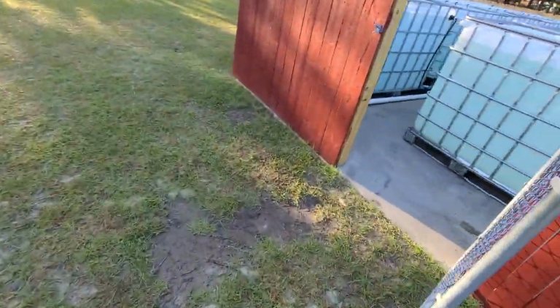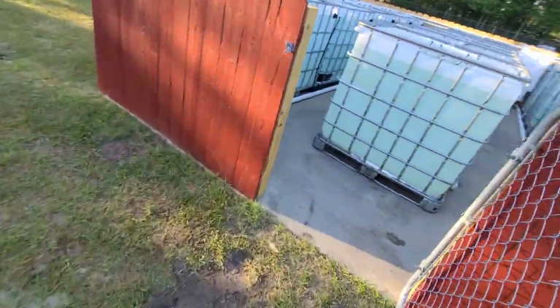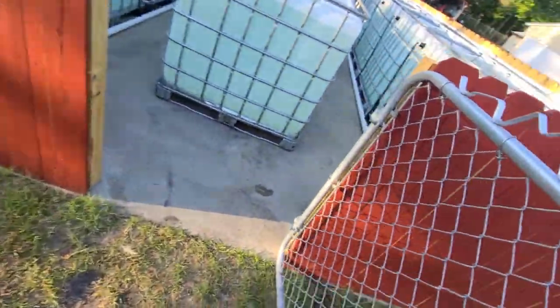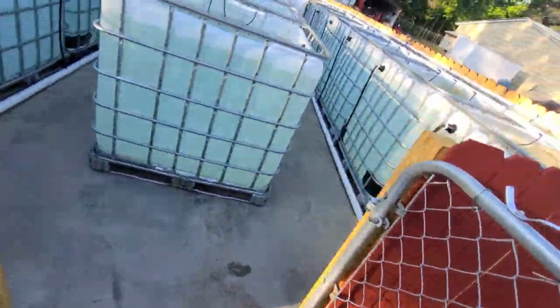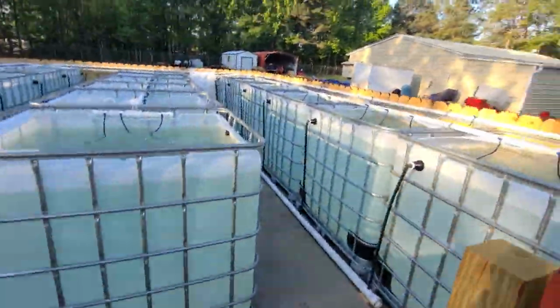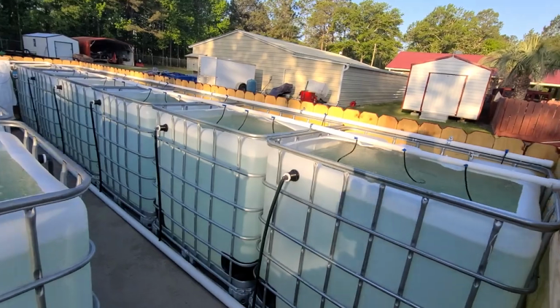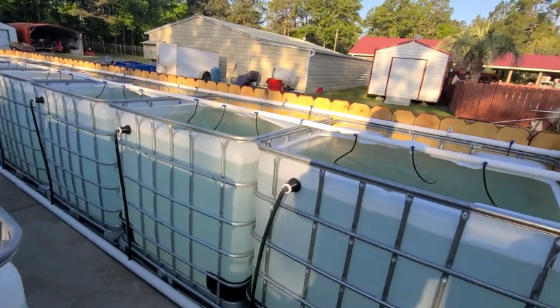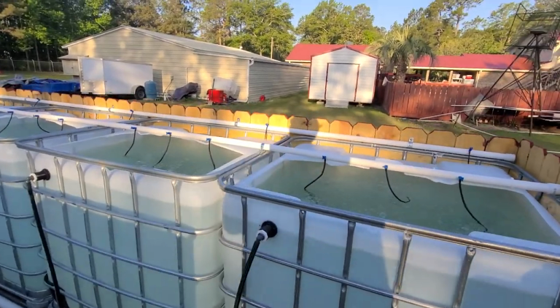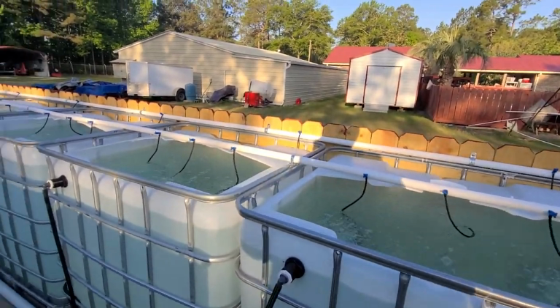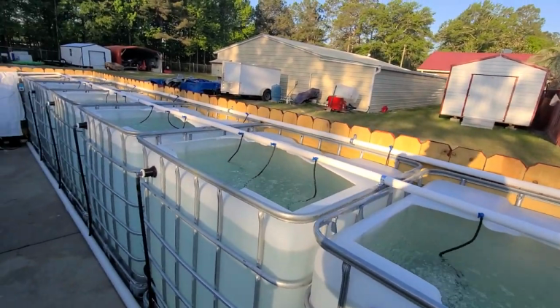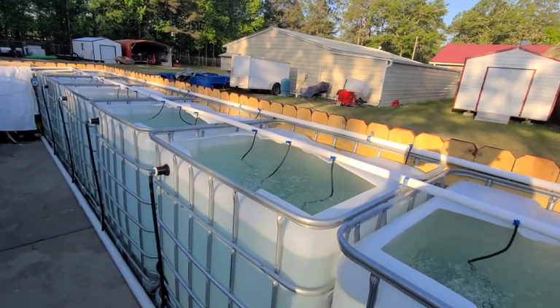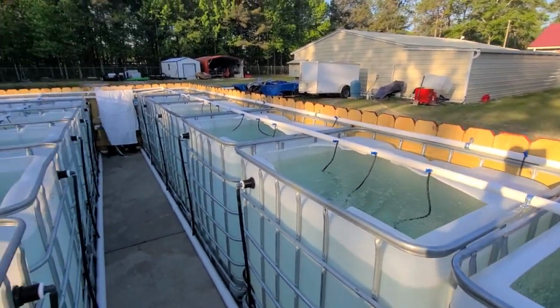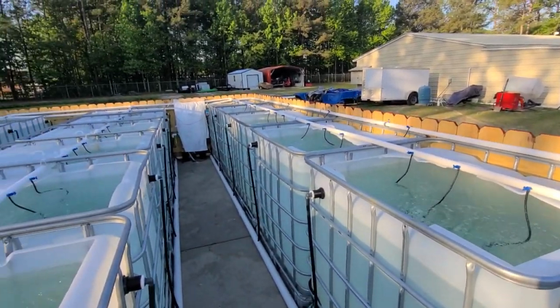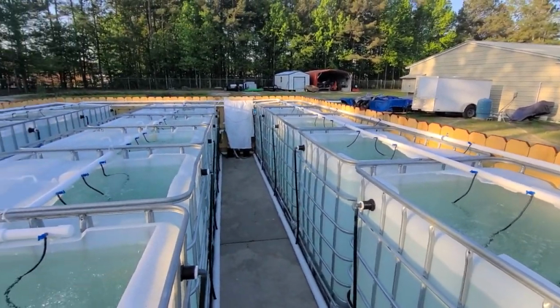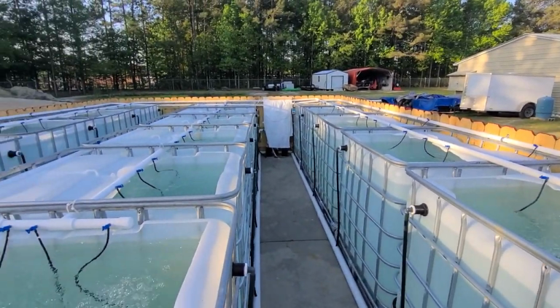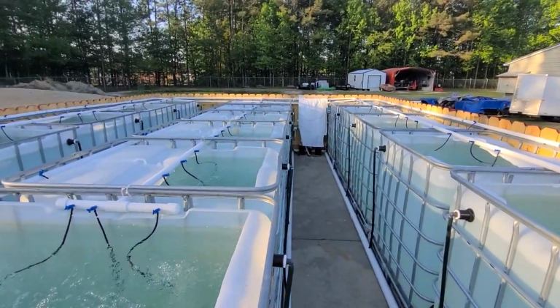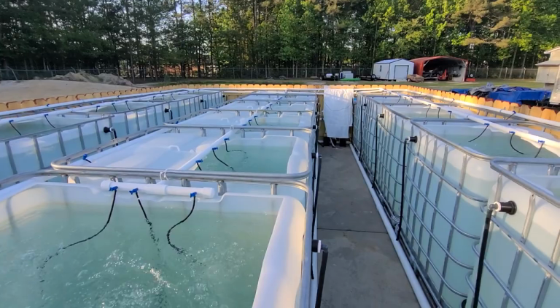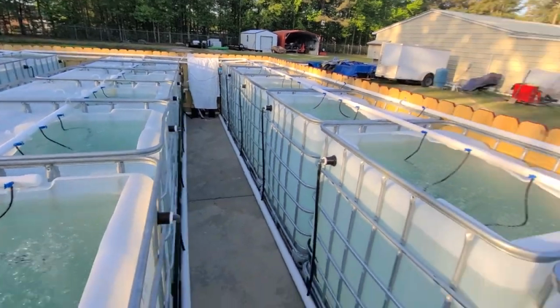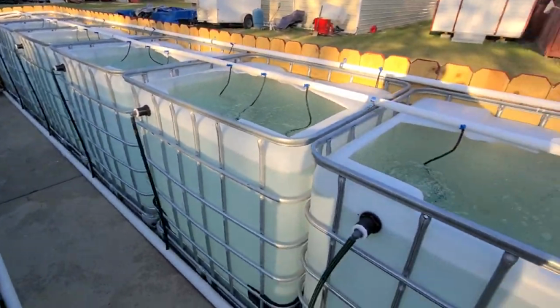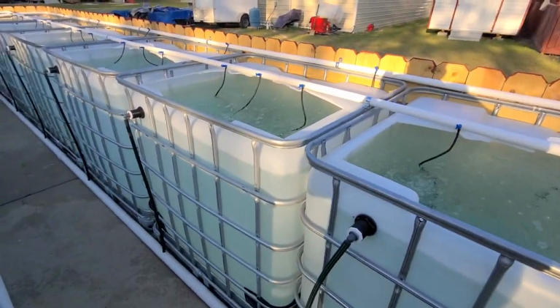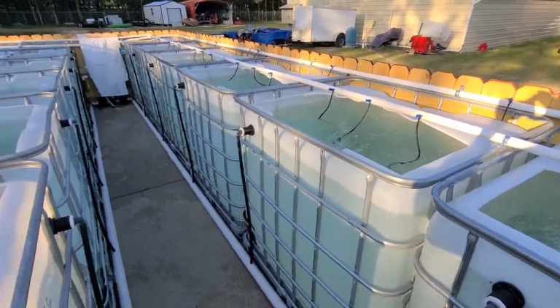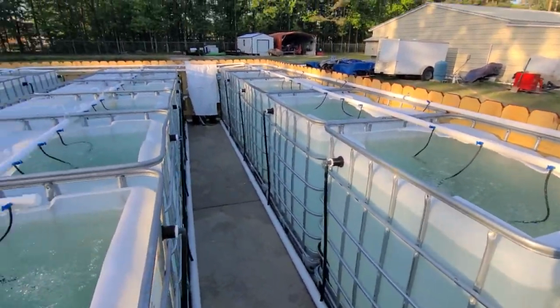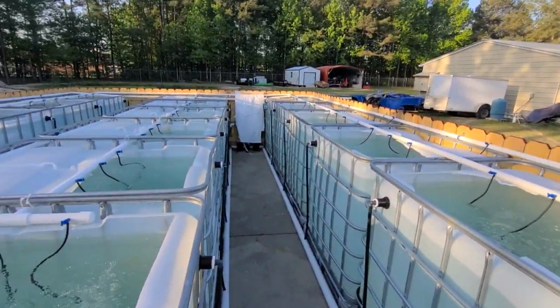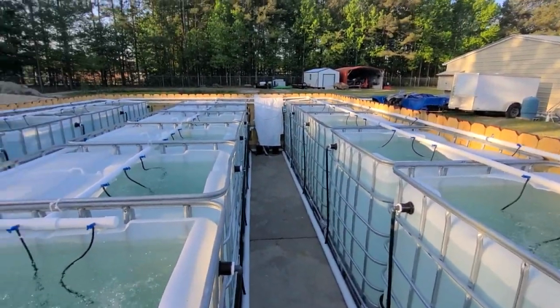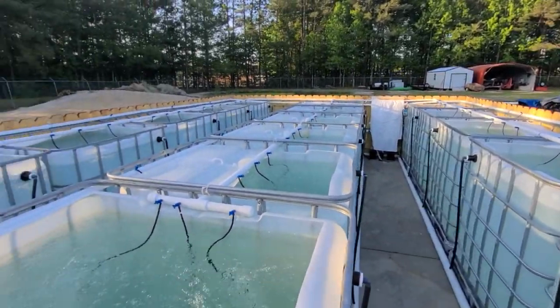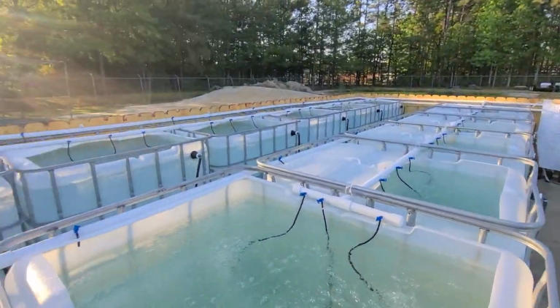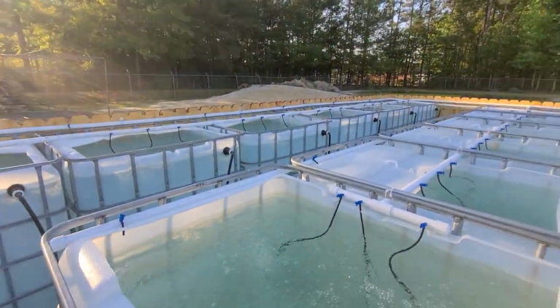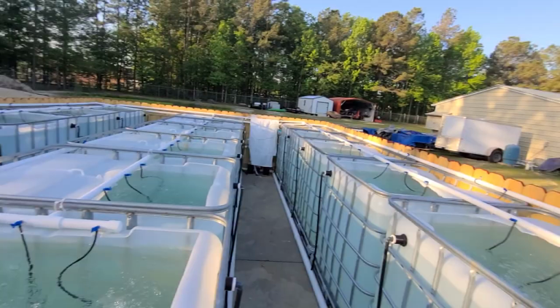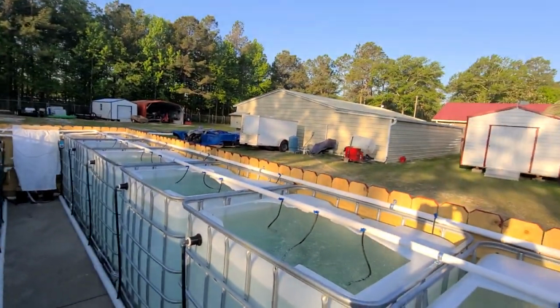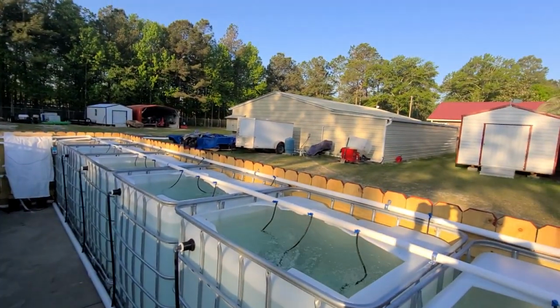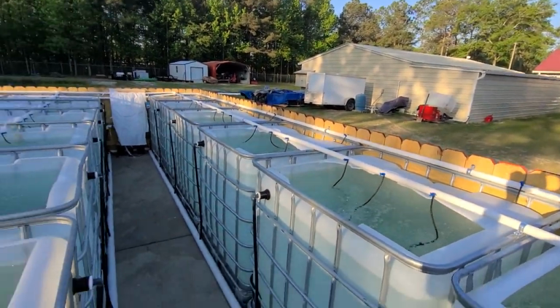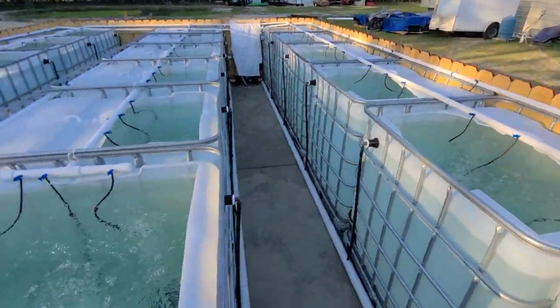We're just about into May, so the temperature is just now warm enough where I can start putting fish out here. There's nothing out here yet, but within the next week or two I'm going to be moving a lot of fish from inside the fish house out here.